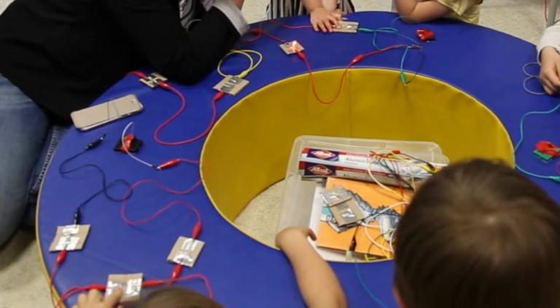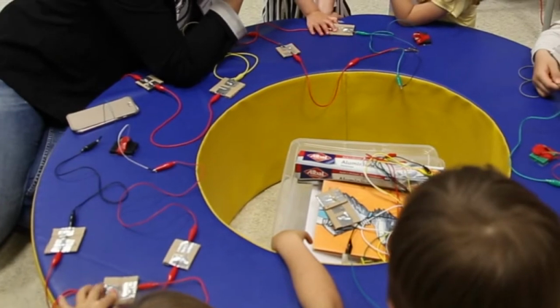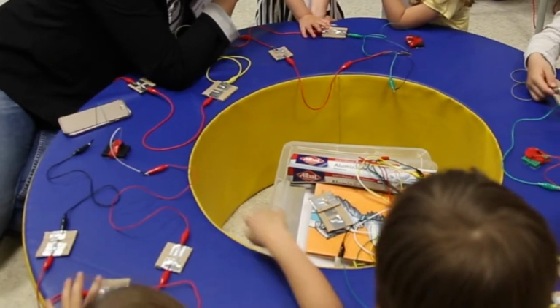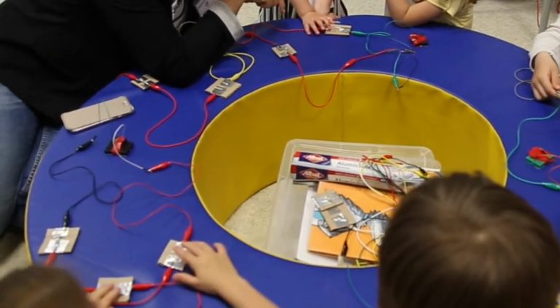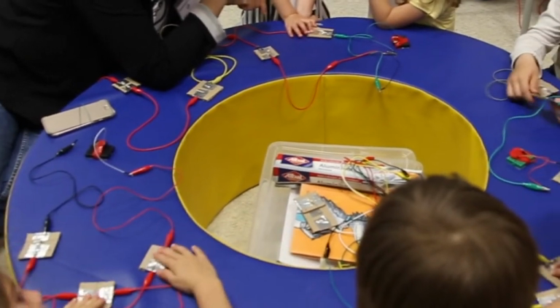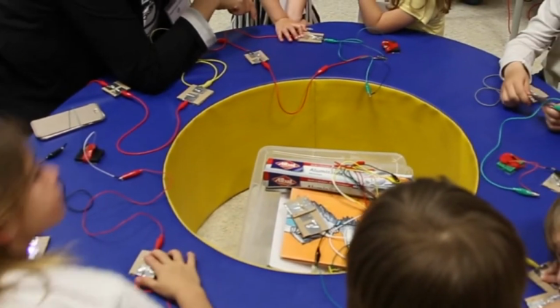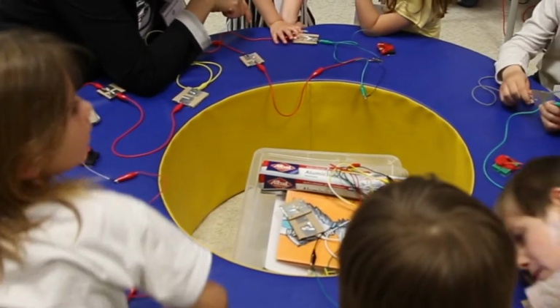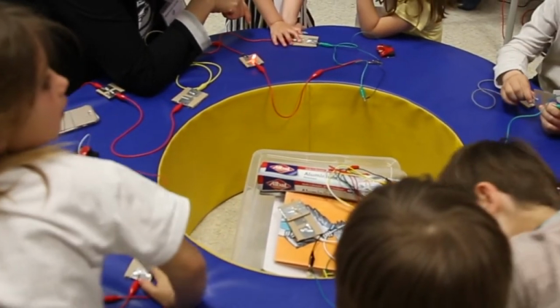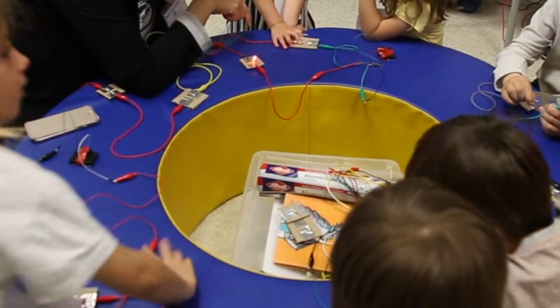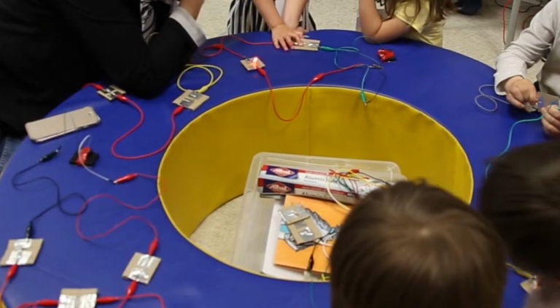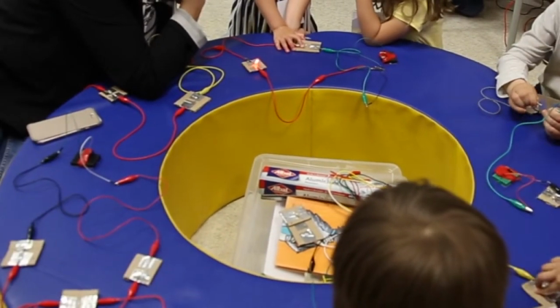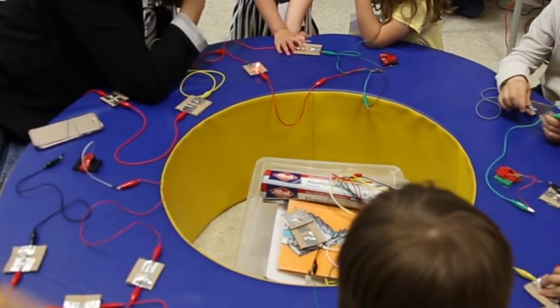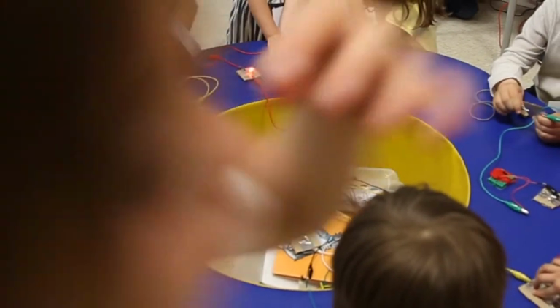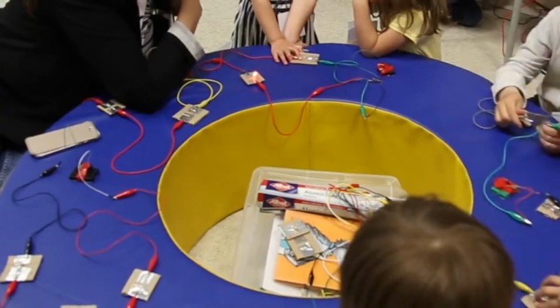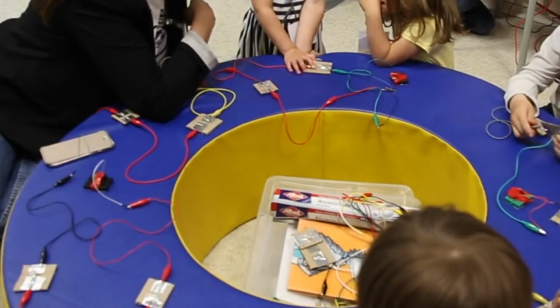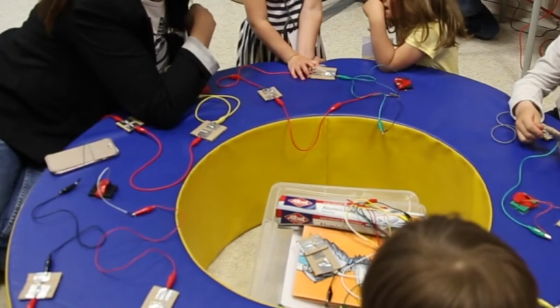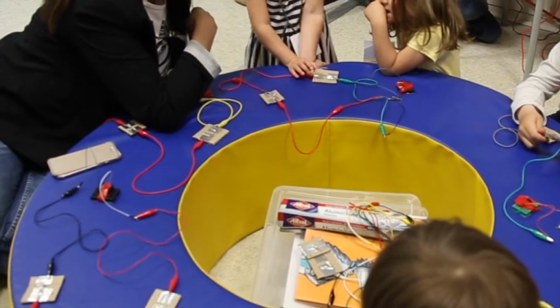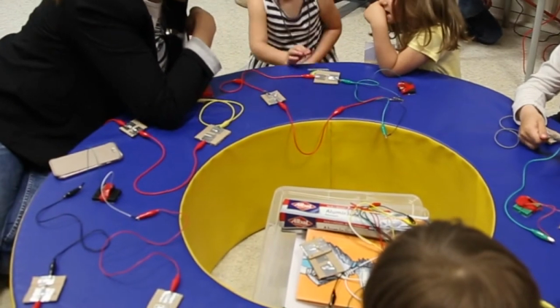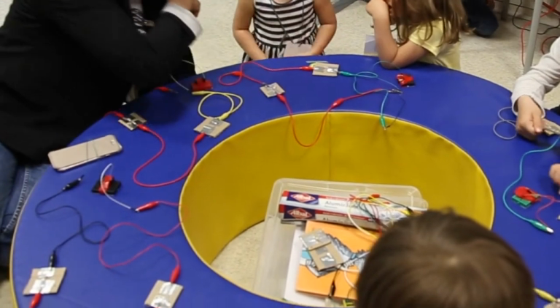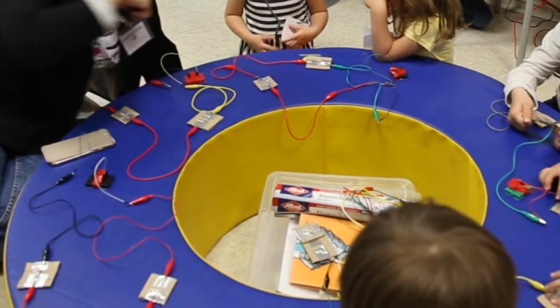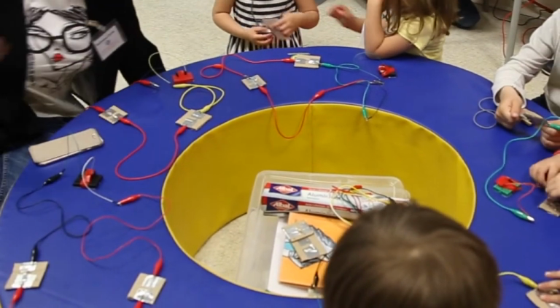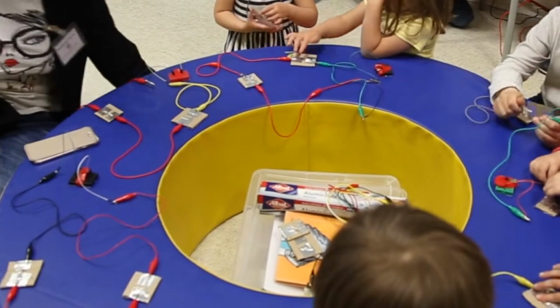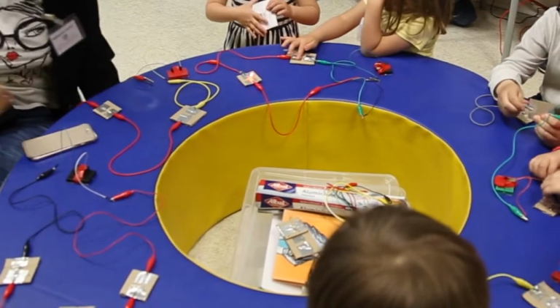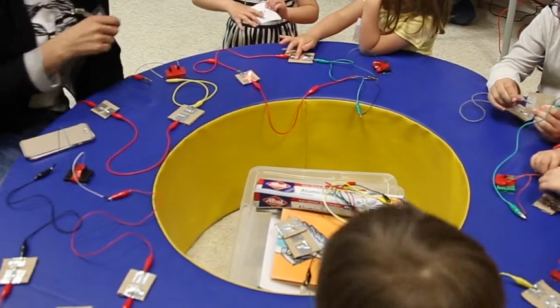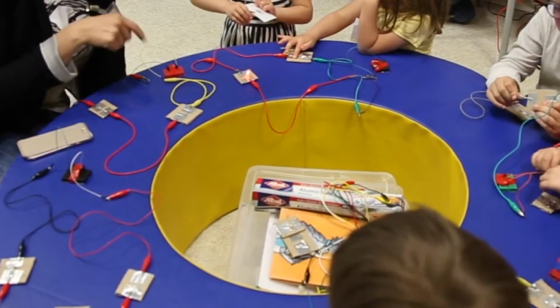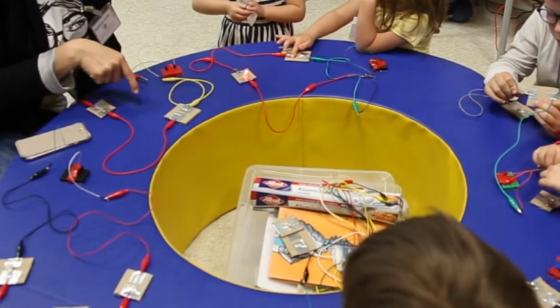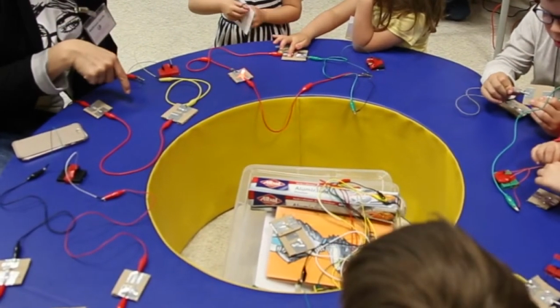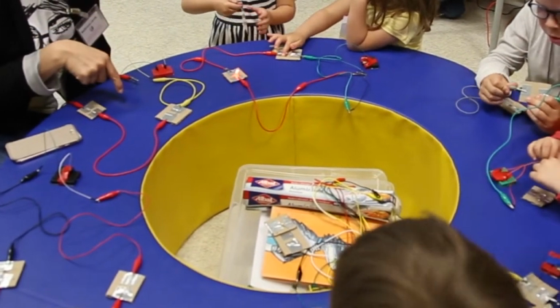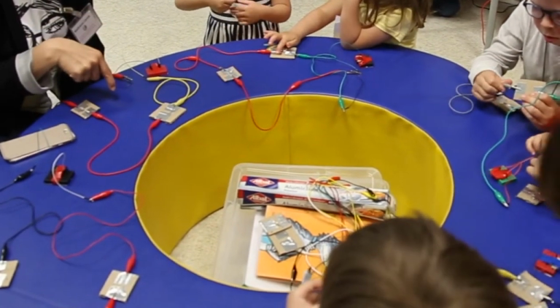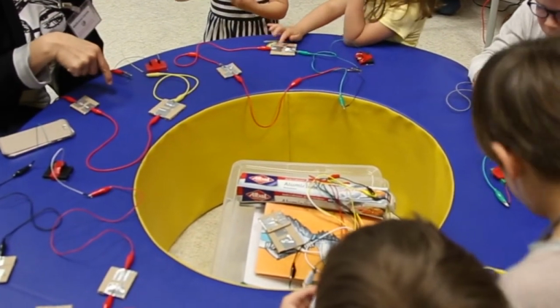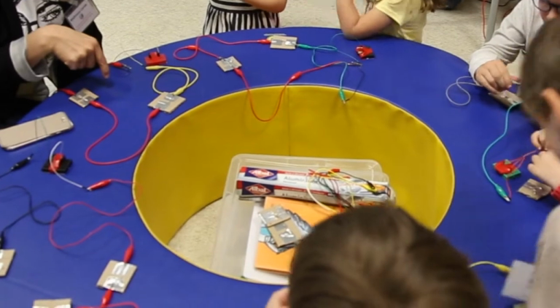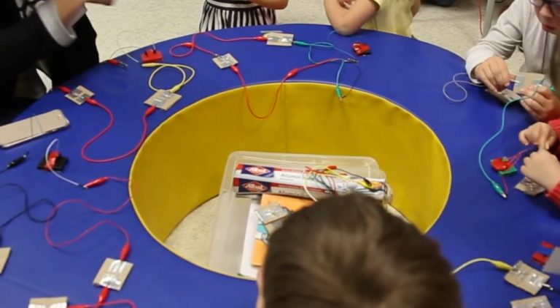Lève-le. Hop-y. Hop-y. Ah ! Oh ! Oh là là là ! Est-ce que tu veux en faire un tout seul ?